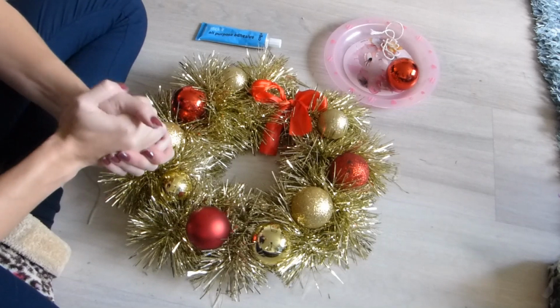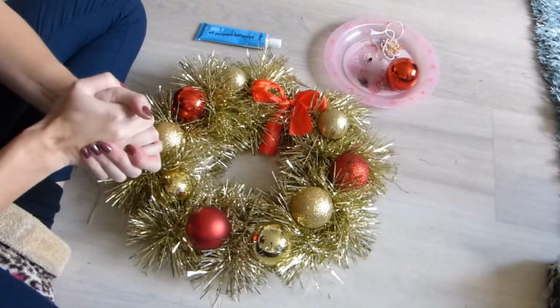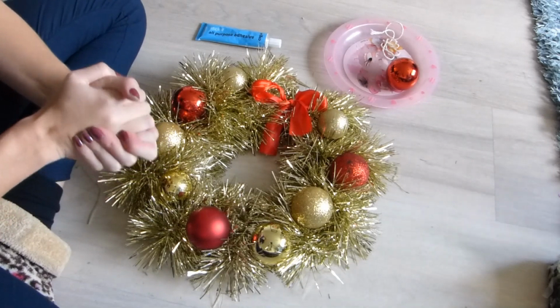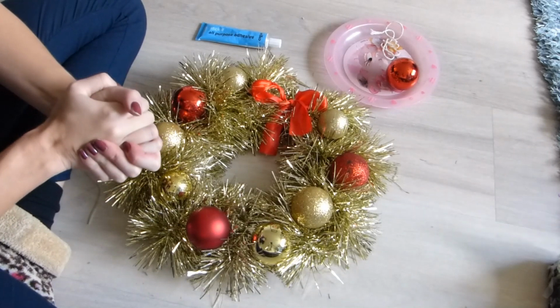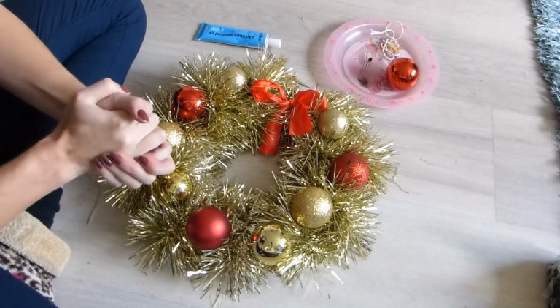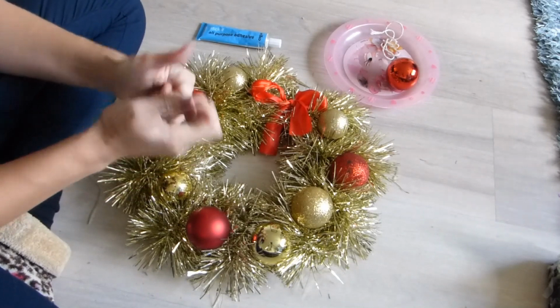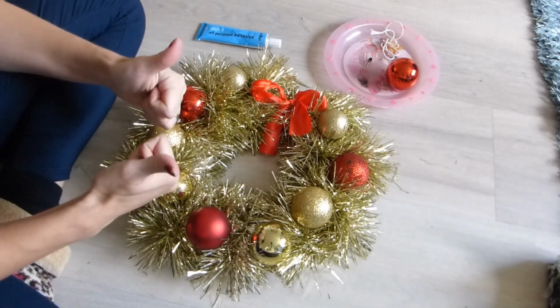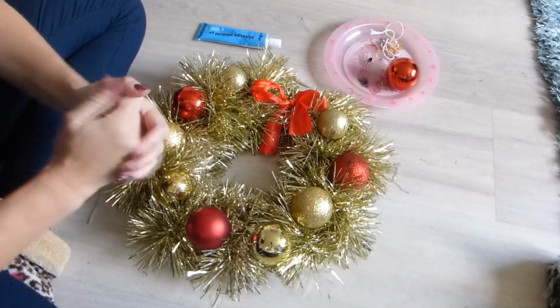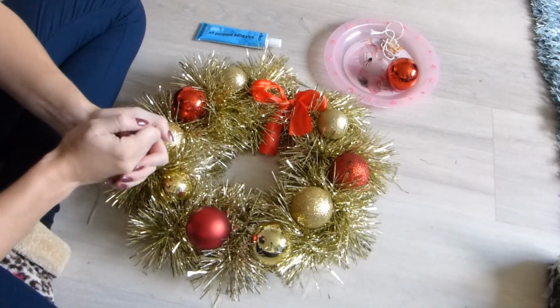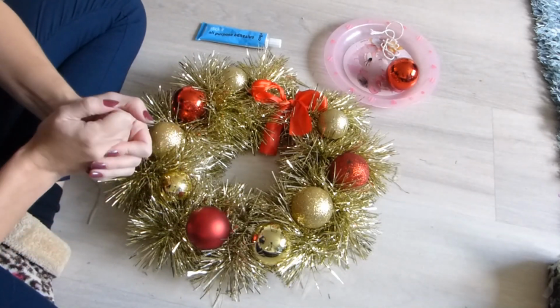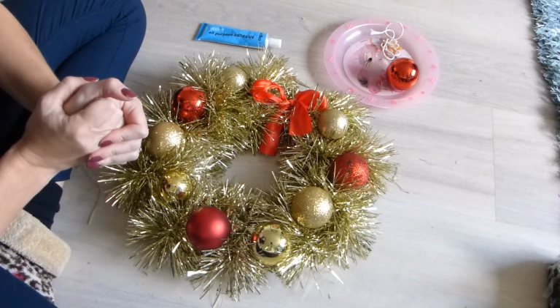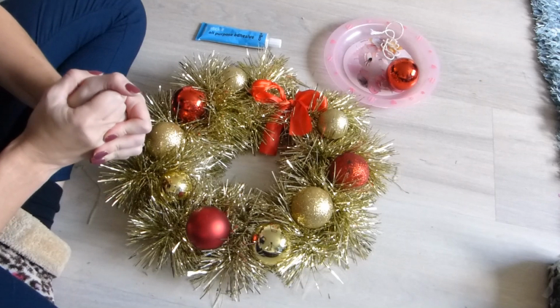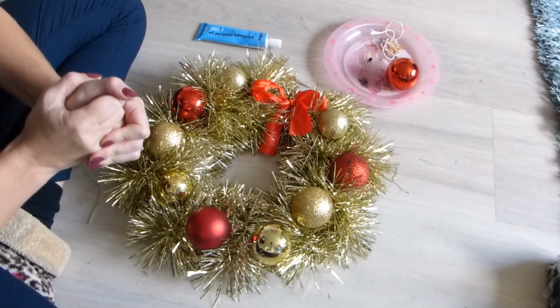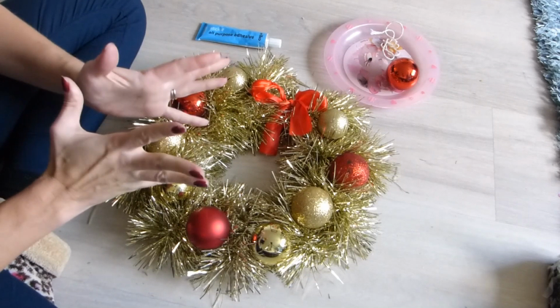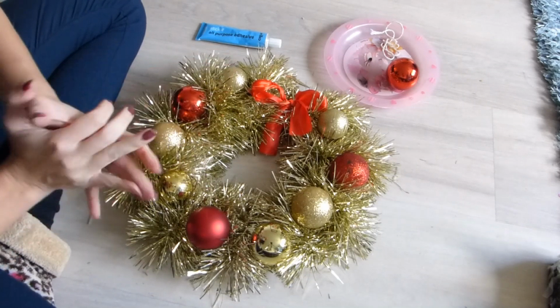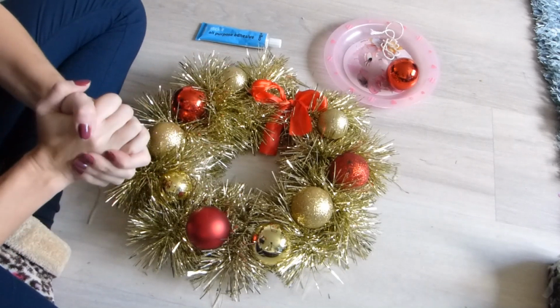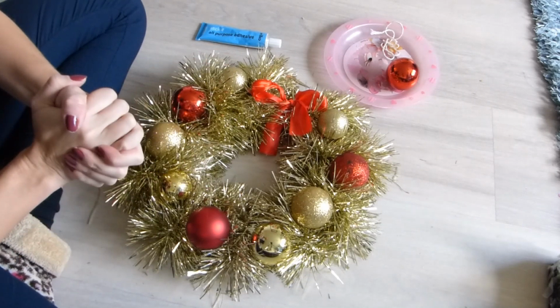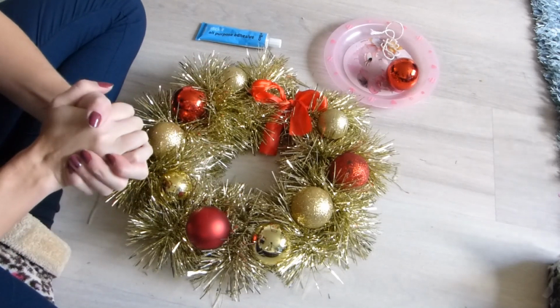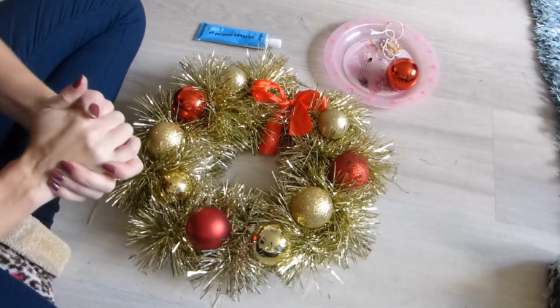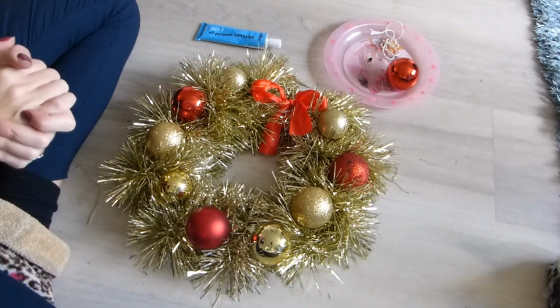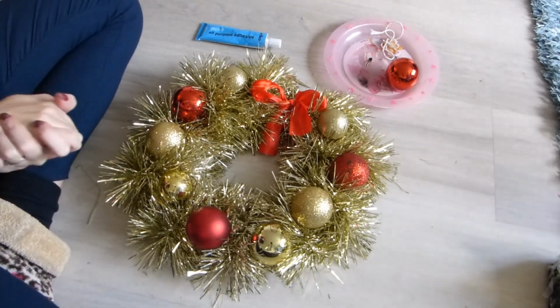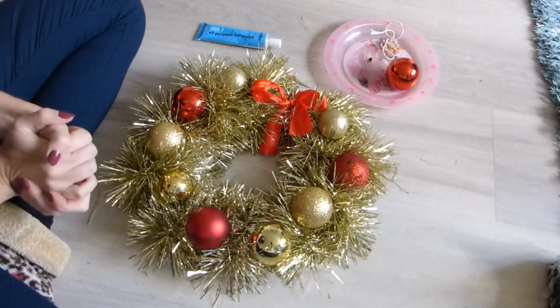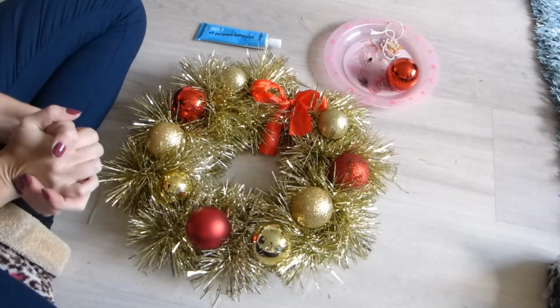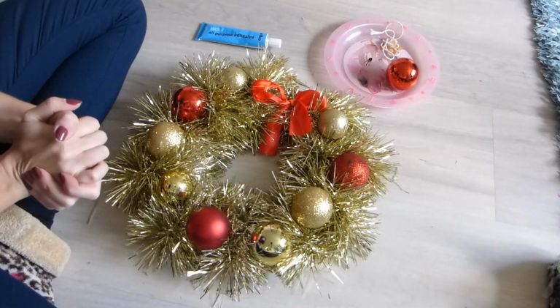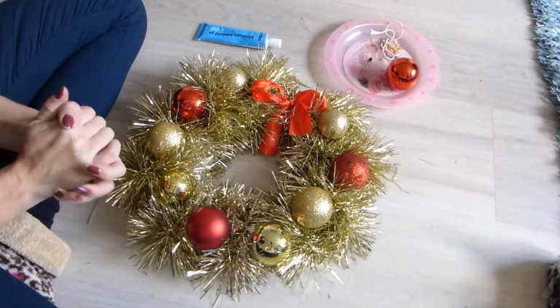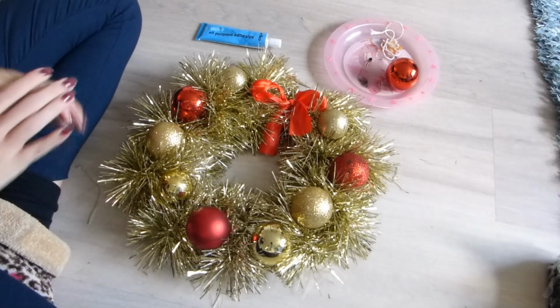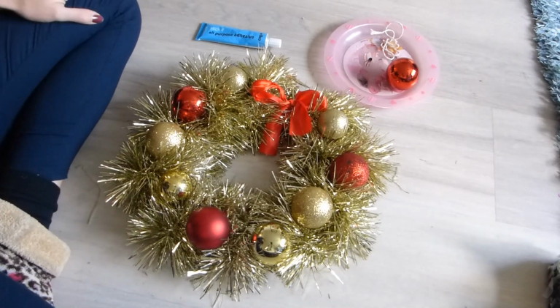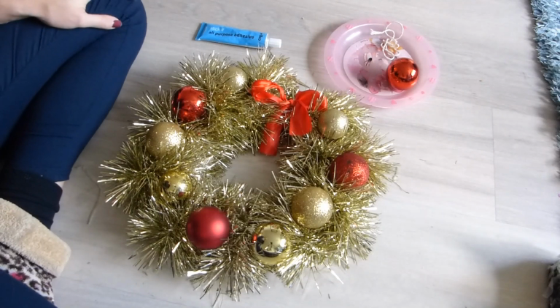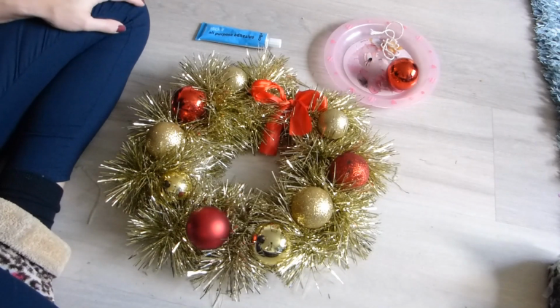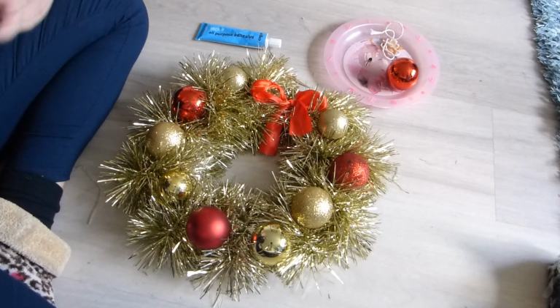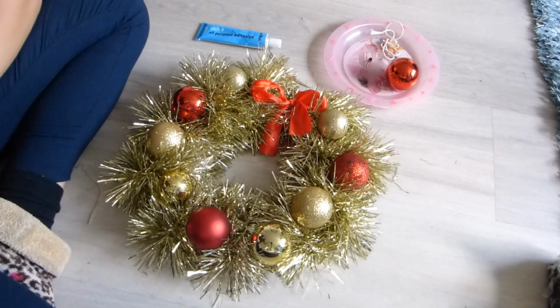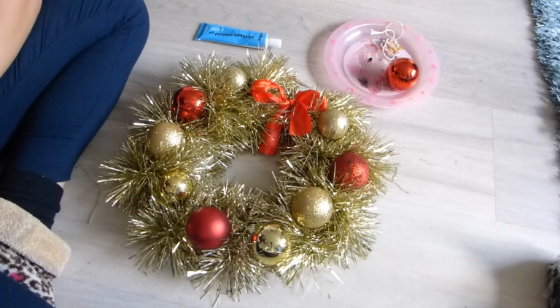If you found this tutorial useful, please give it a big thumbs up and subscribe for more tutorials on wreaths and other DIYs. Hopefully I'll see you soon. Thanks for watching. Bye!